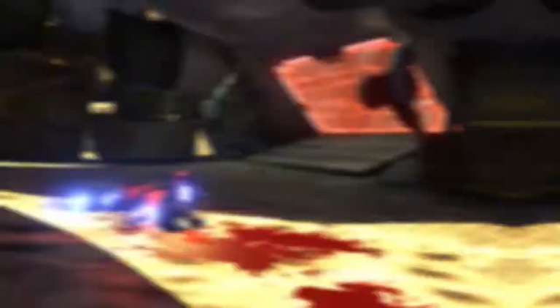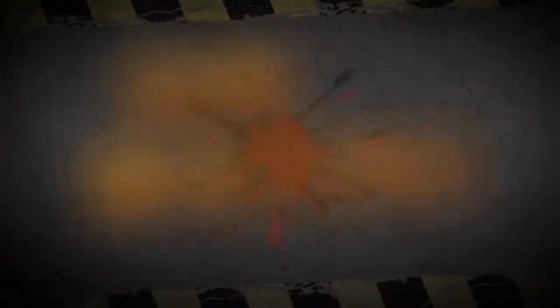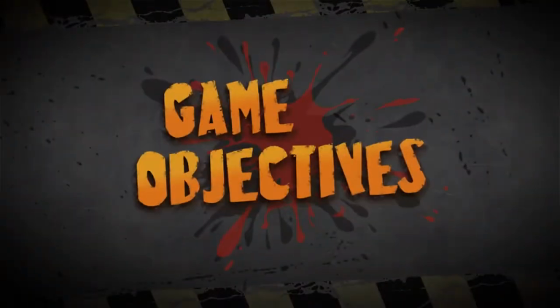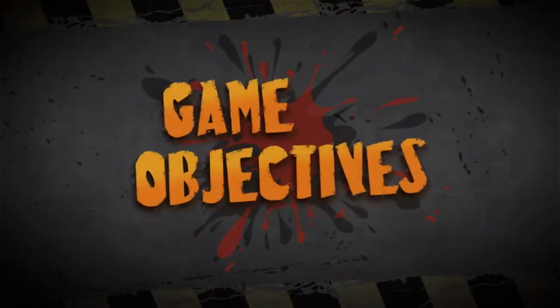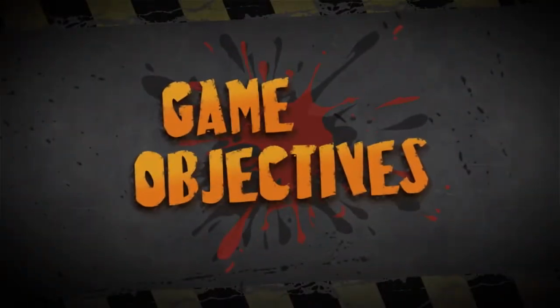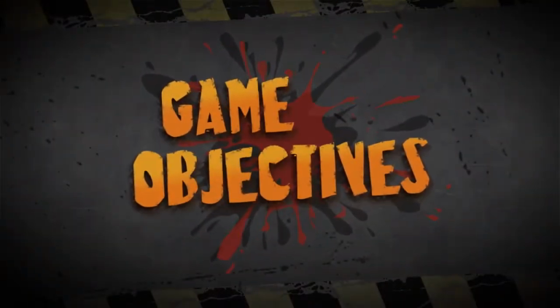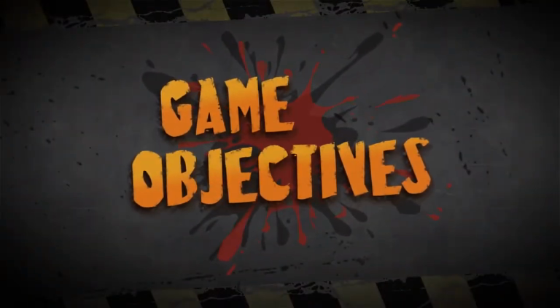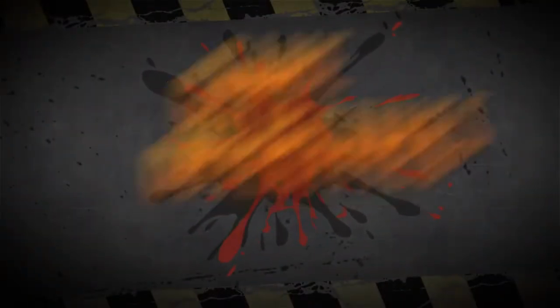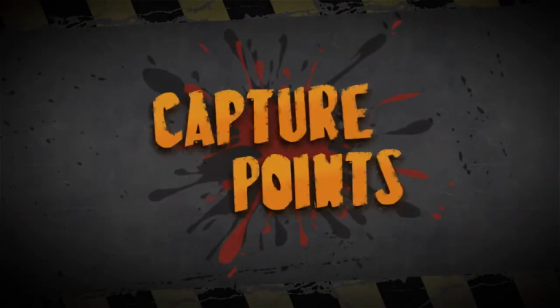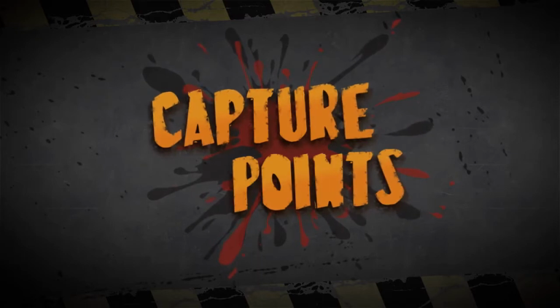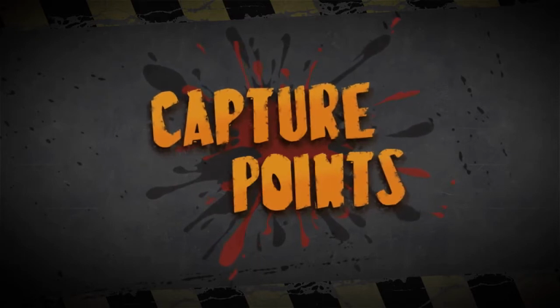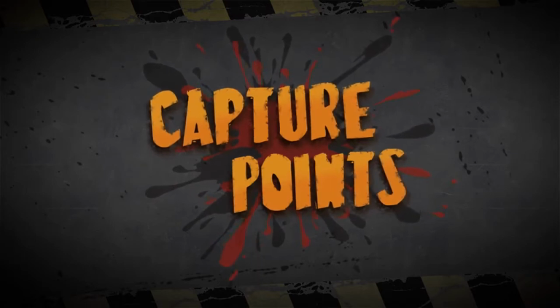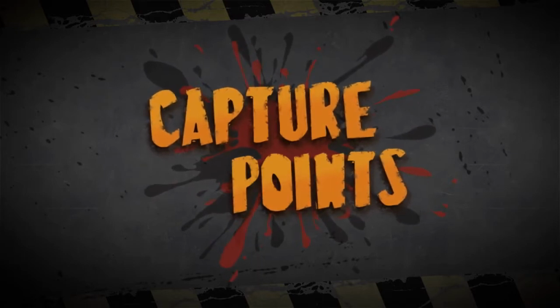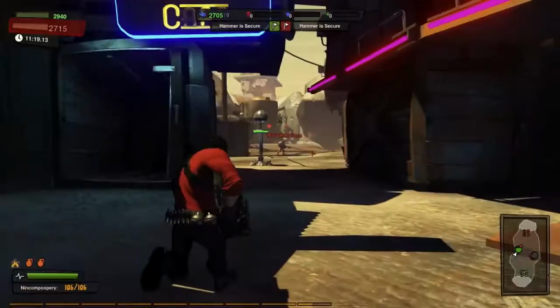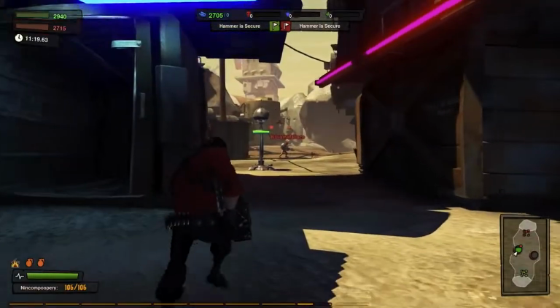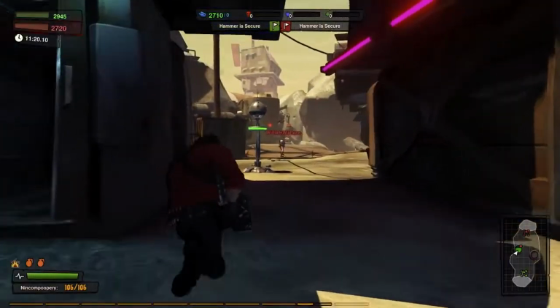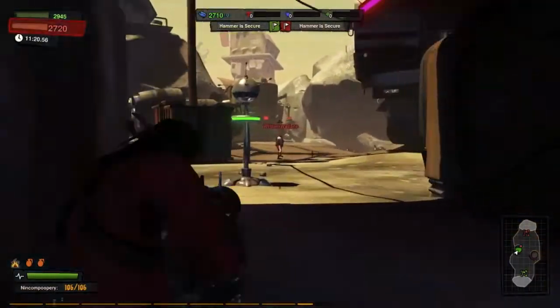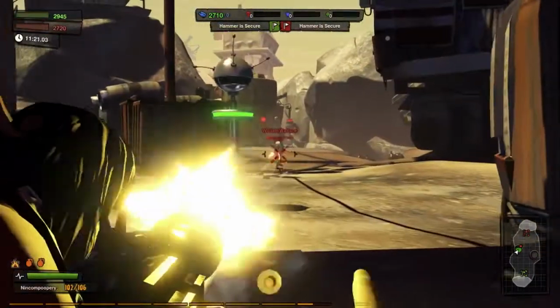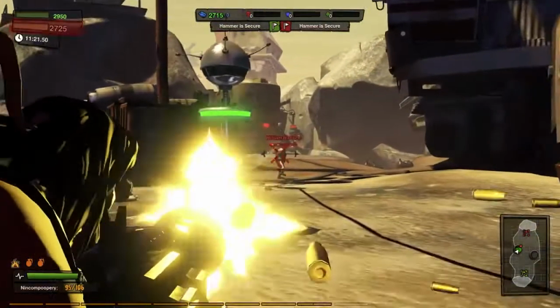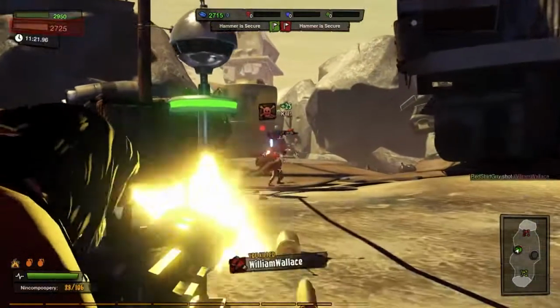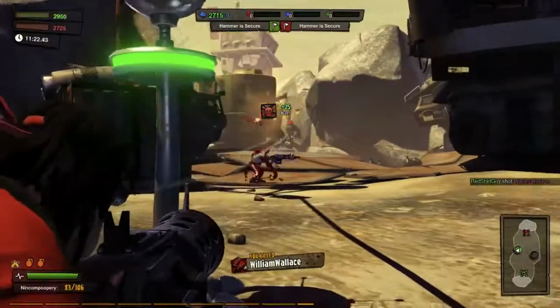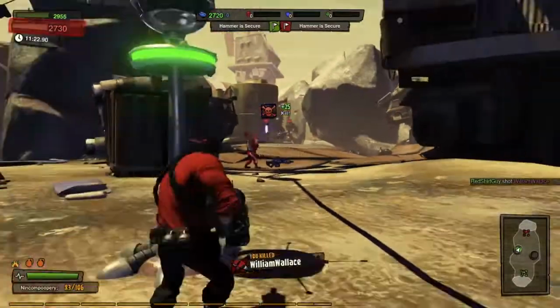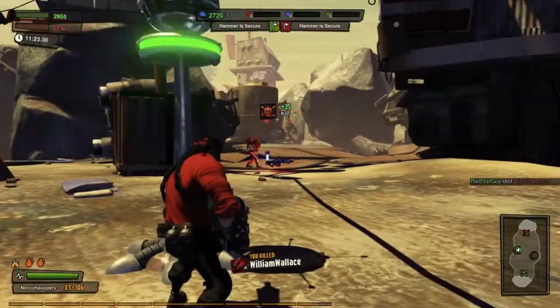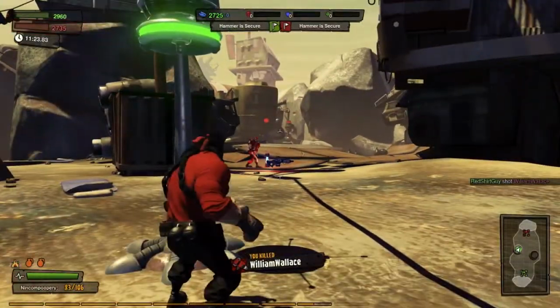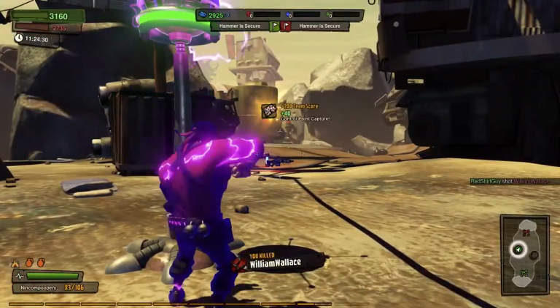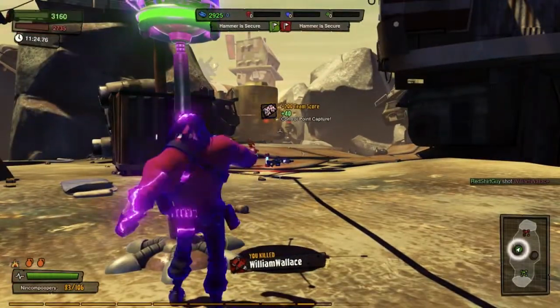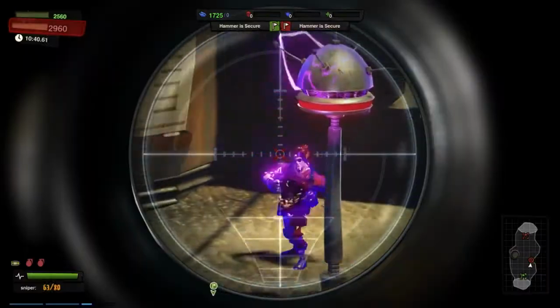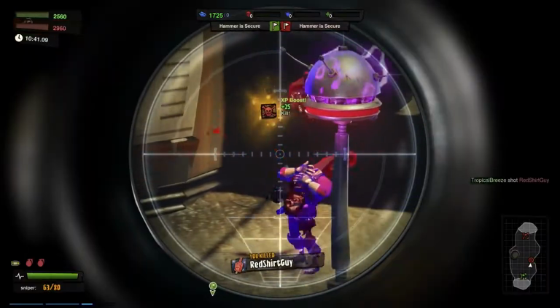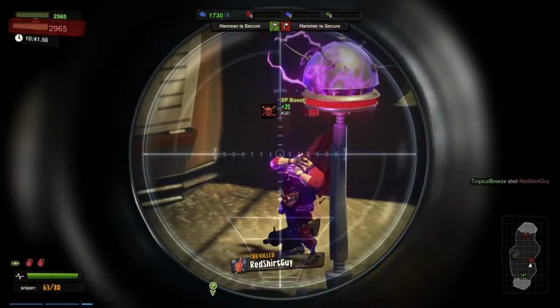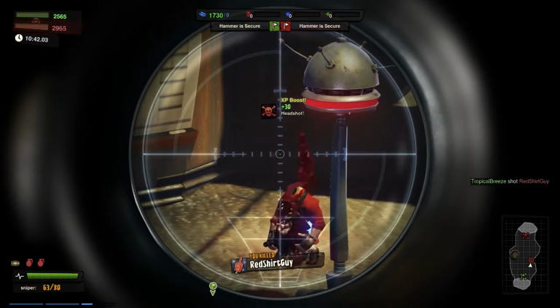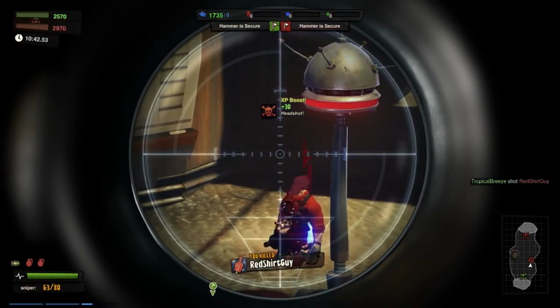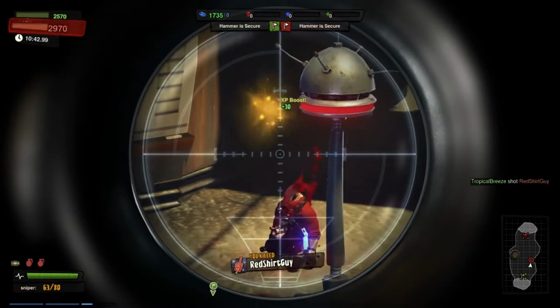There are three objectives that contribute to your team score in Annihilation. Controlling activated capture points not only increases your team score, but buffs one of the capturing players with a 30-second damage boost. So don't be a dumbass. Use it wisely.